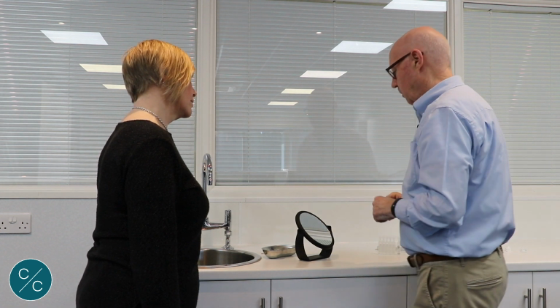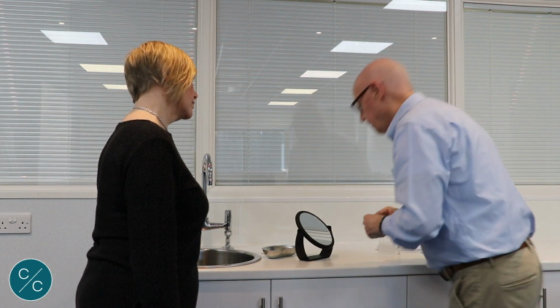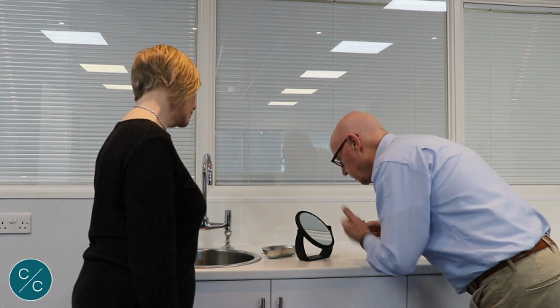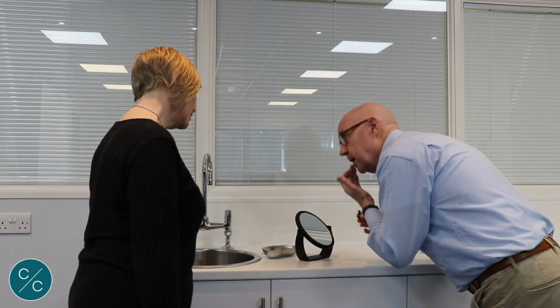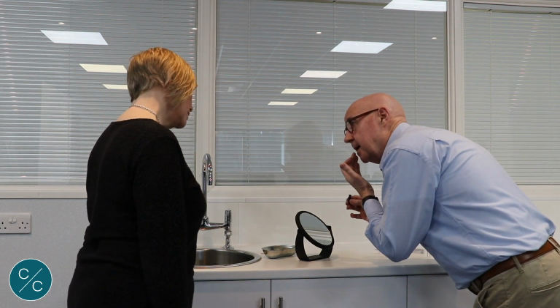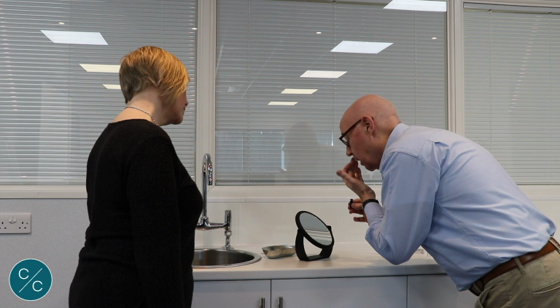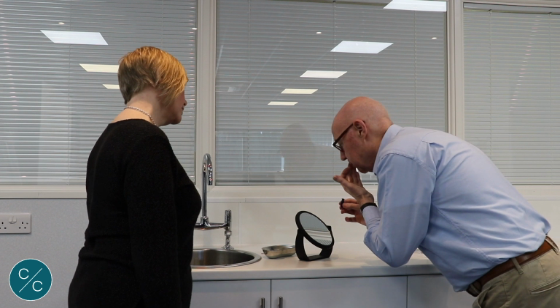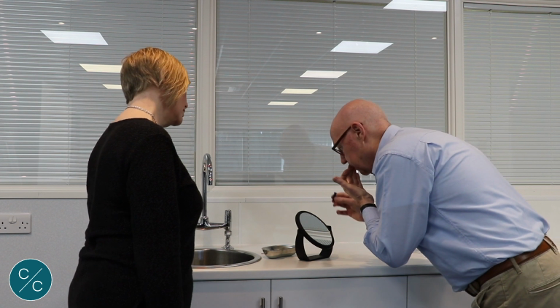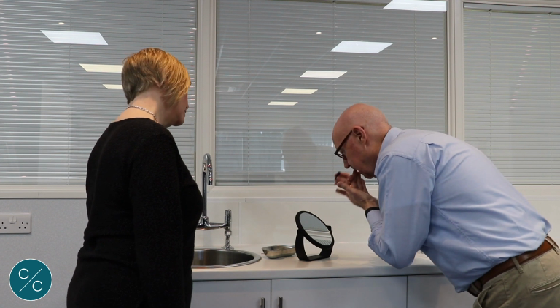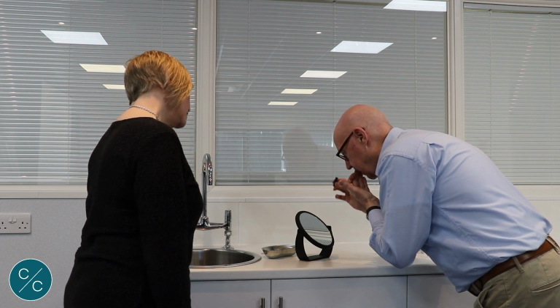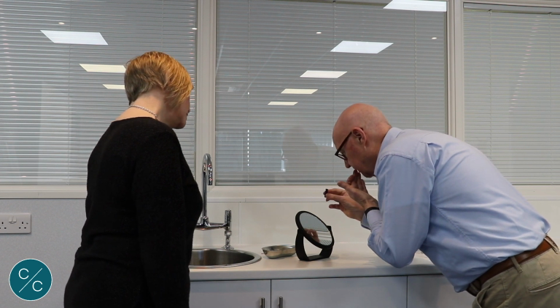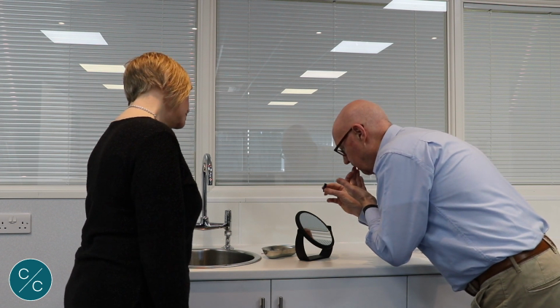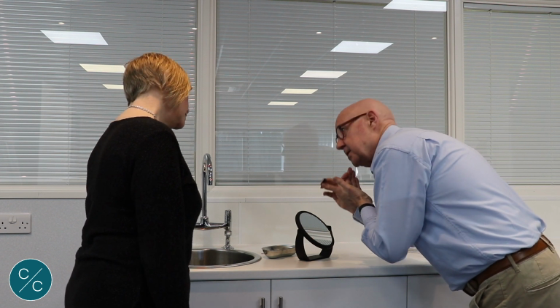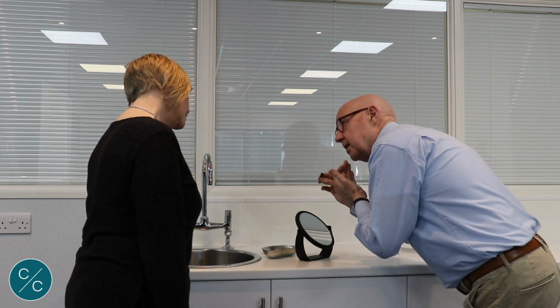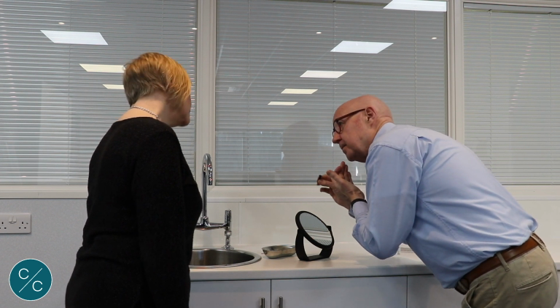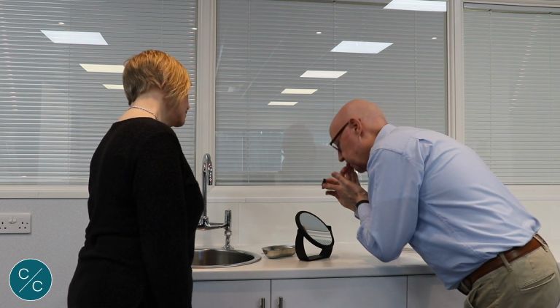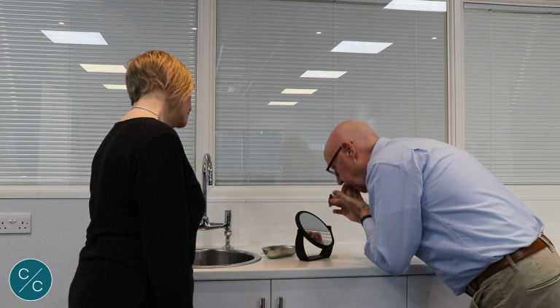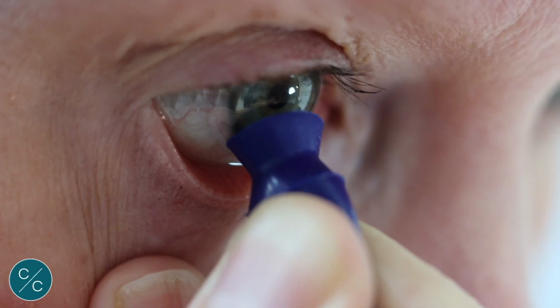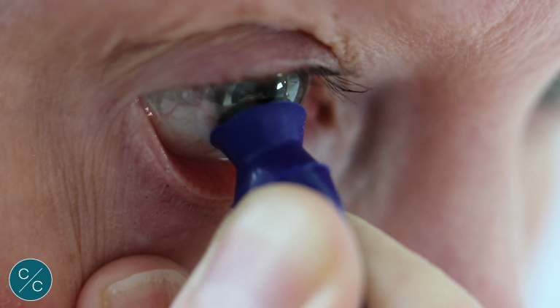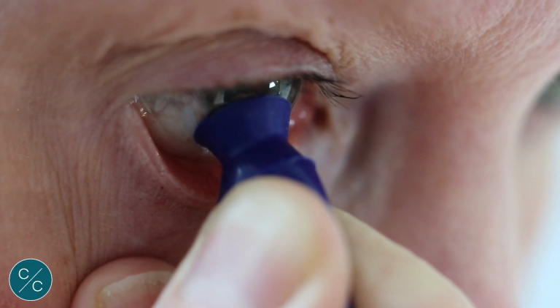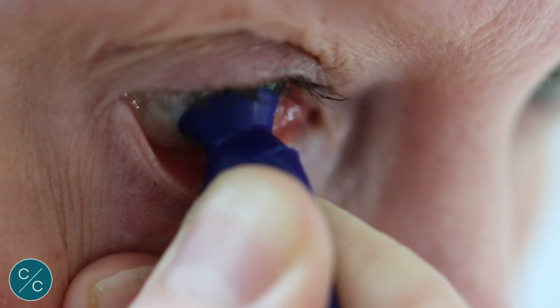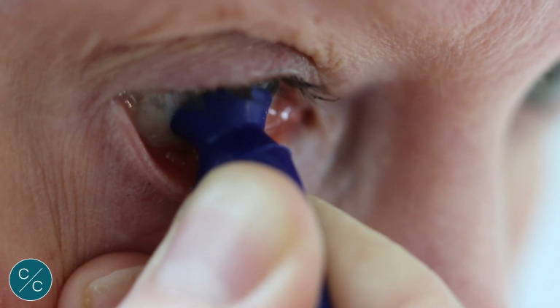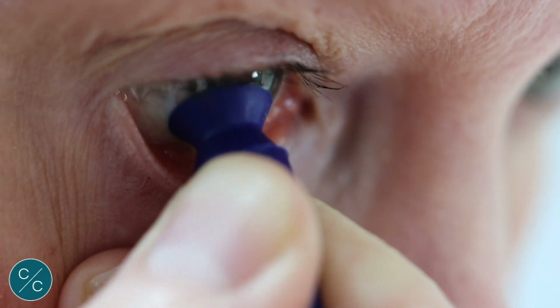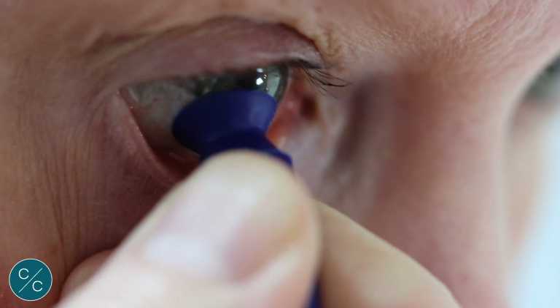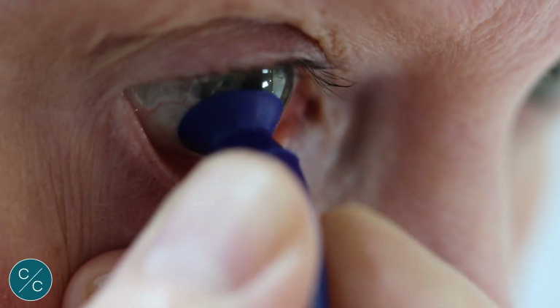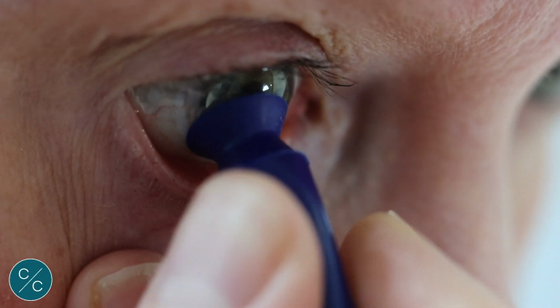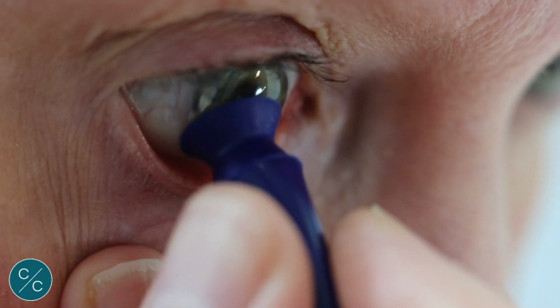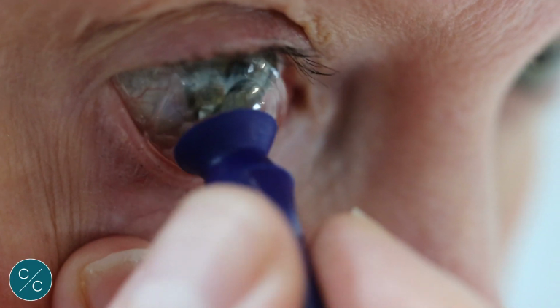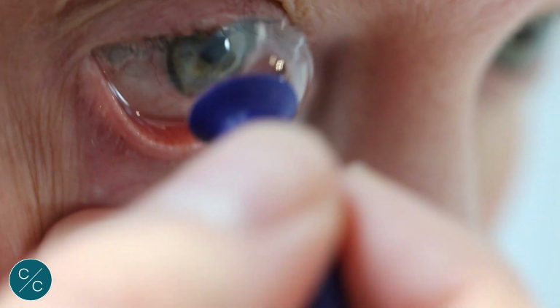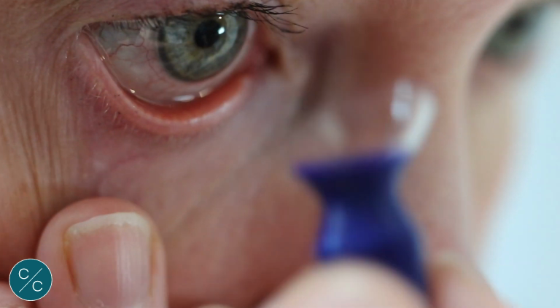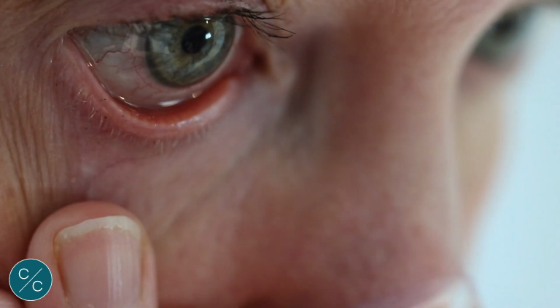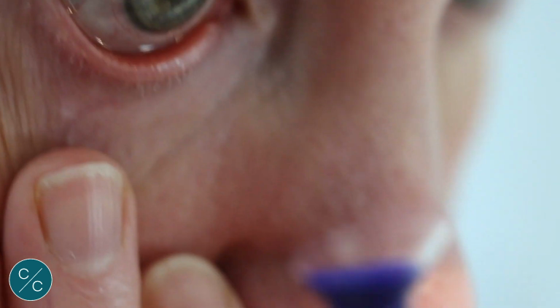We're going to lean forward, pull the lower lid down, make sure we can see the lens, press the sucker, expel the air, place the sucker against the lower half of the lens, release to get some suction, and then lift up and away.